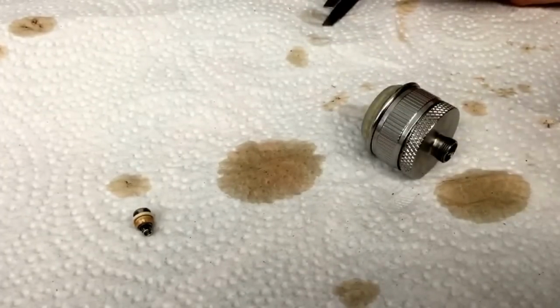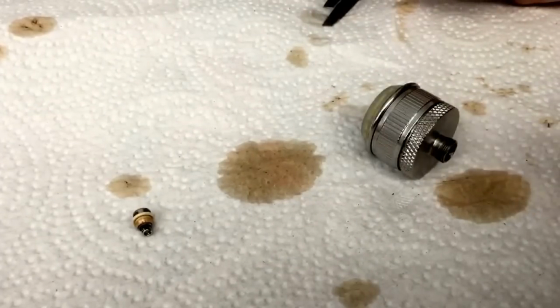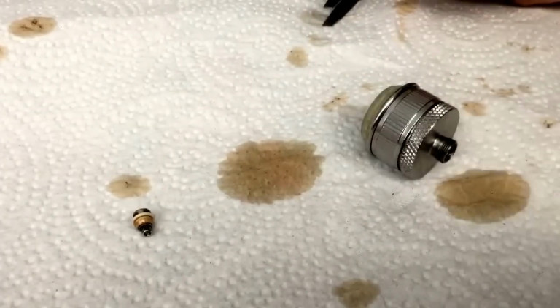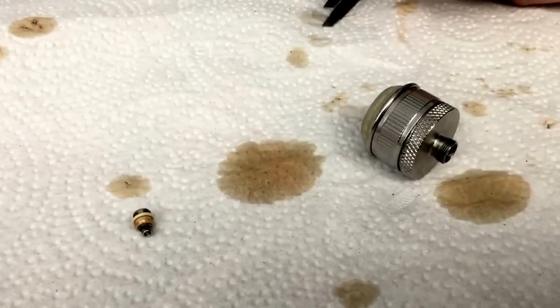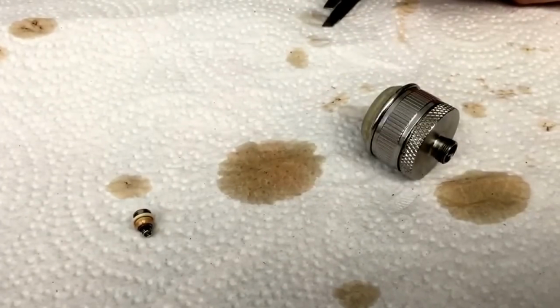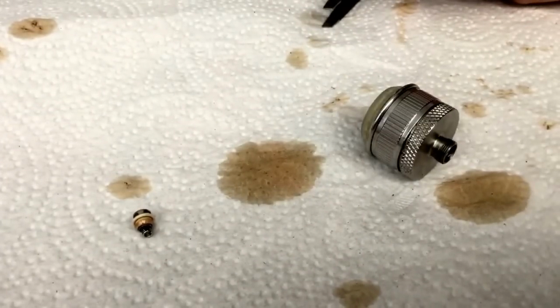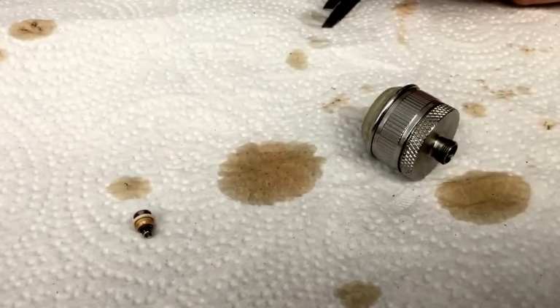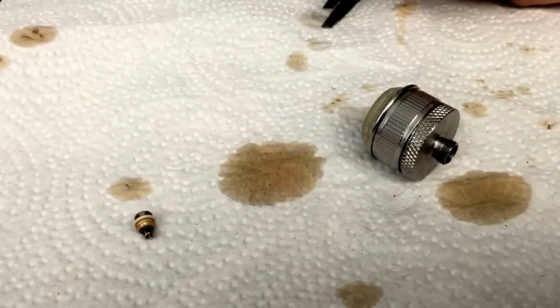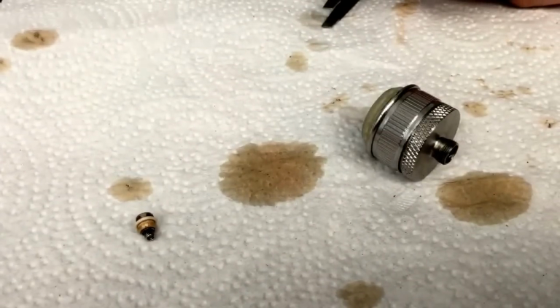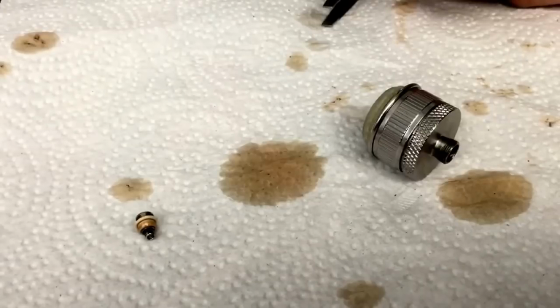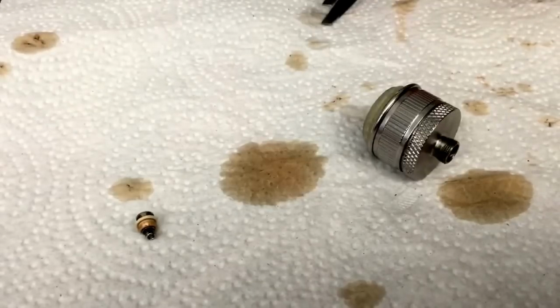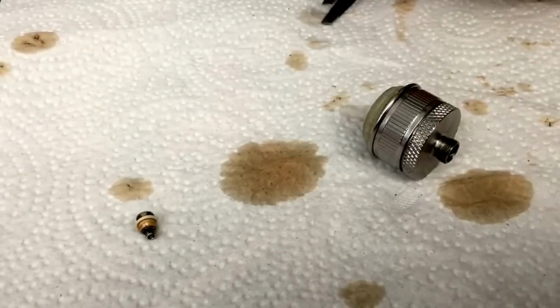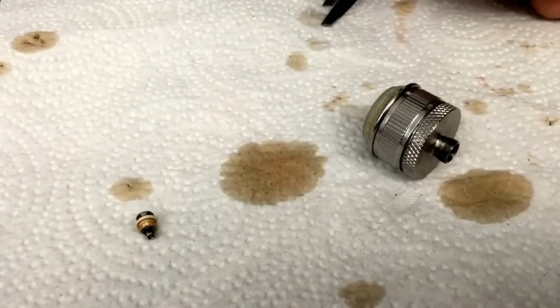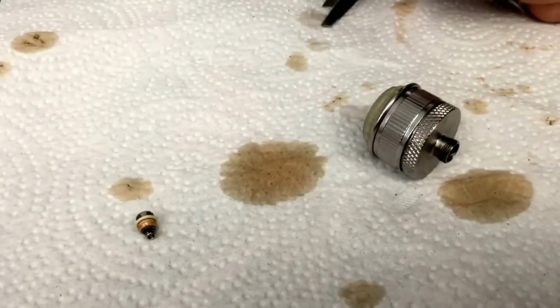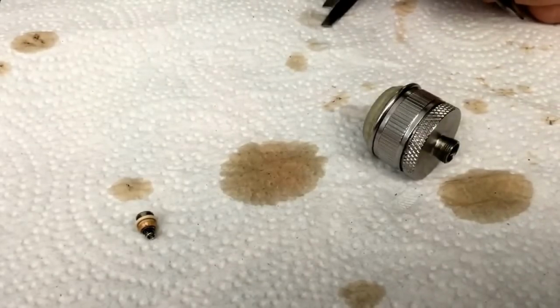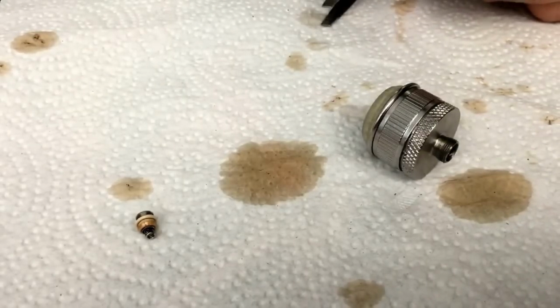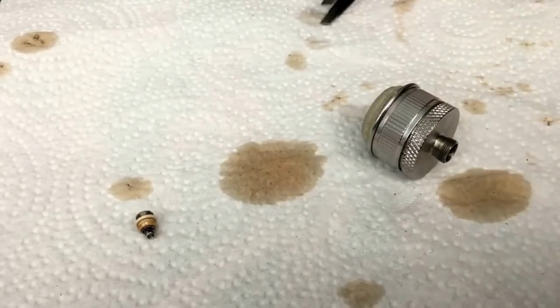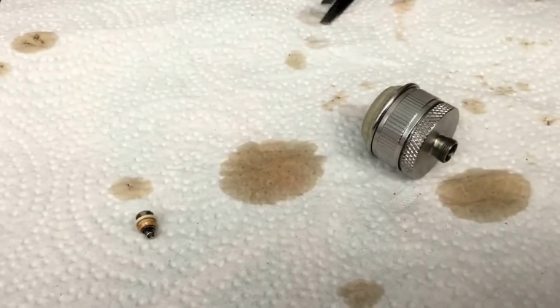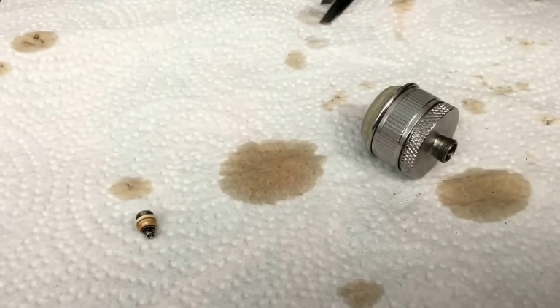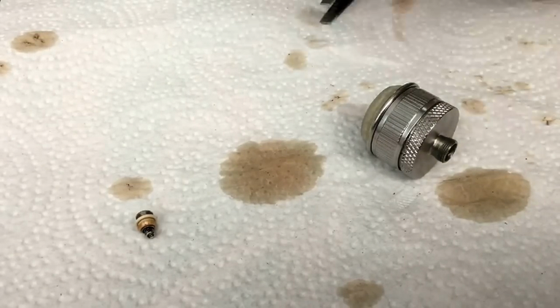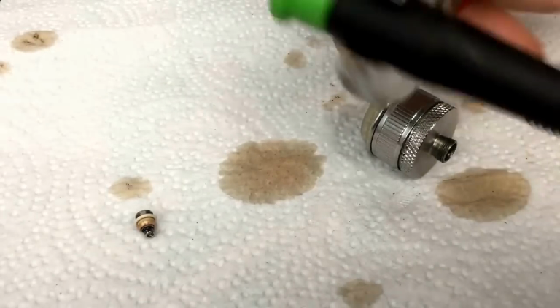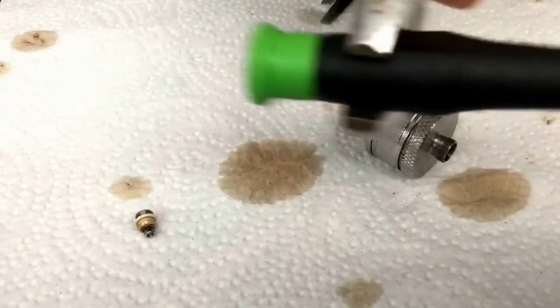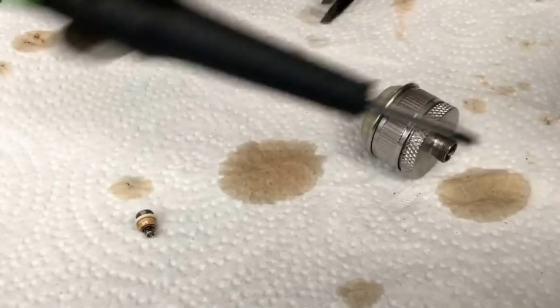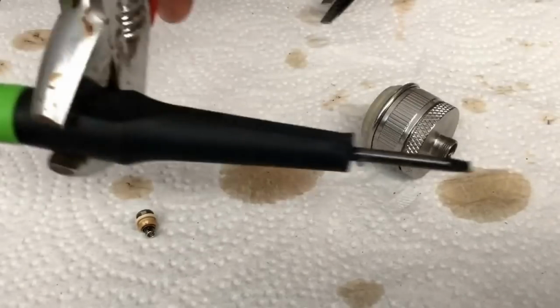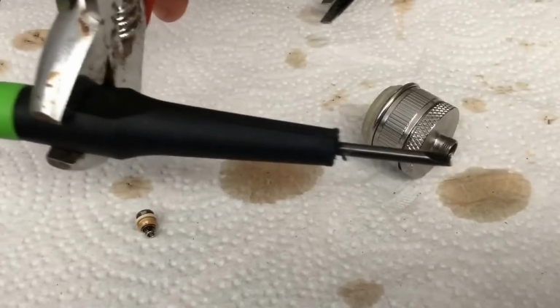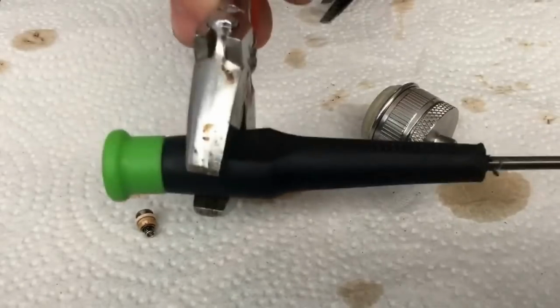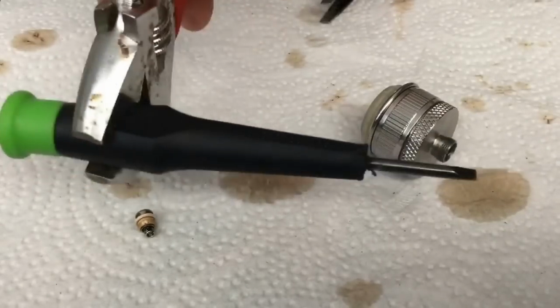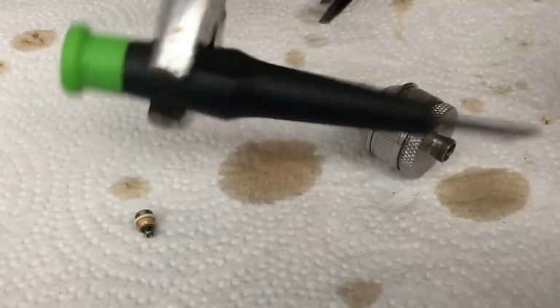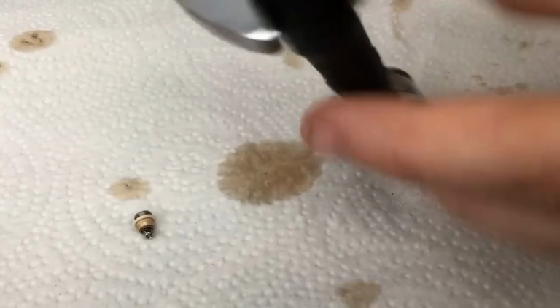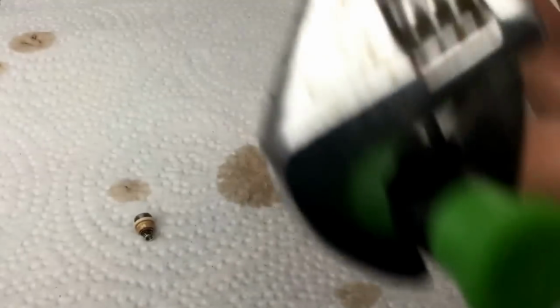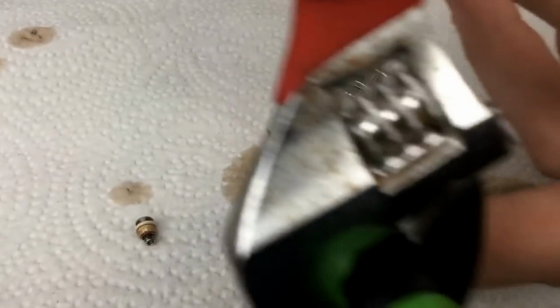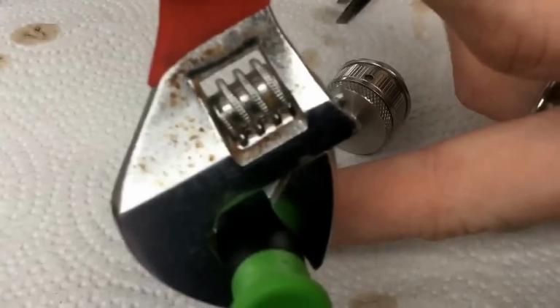Some people have vises and things like that. You can also do this with a vise — it's much easier if you have a vise. If you don't have a vise, I'm doing this for those of you that don't. So, I took just a screwdriver, I wrapped my coils around, and I attached it to another one of these deals.